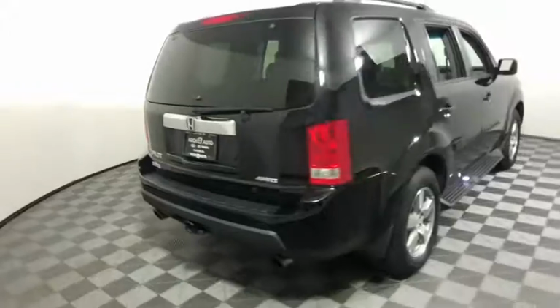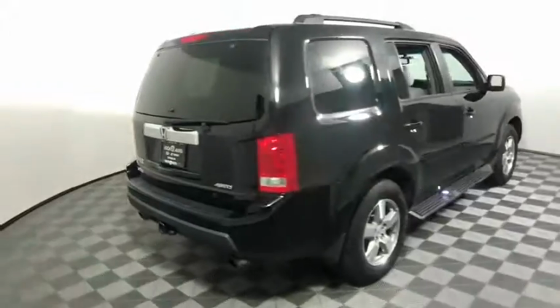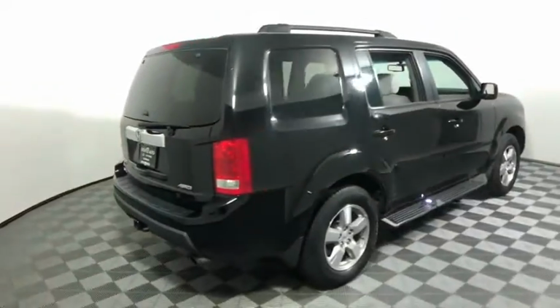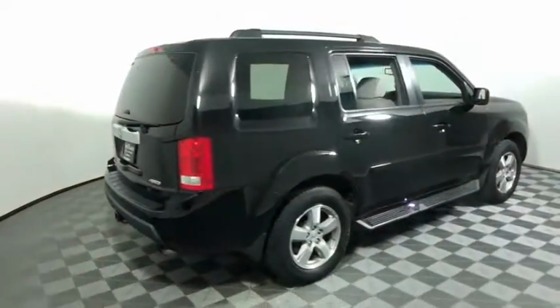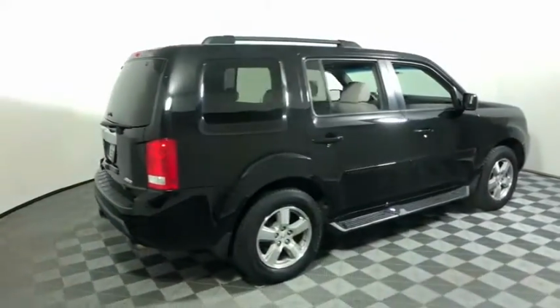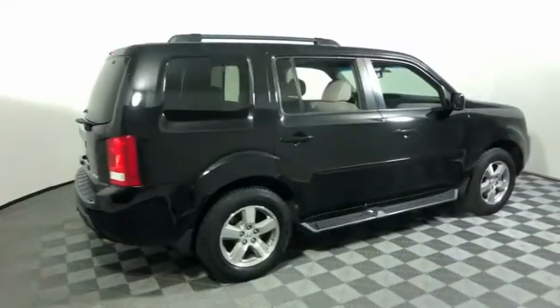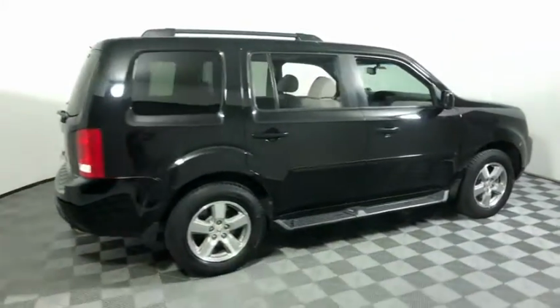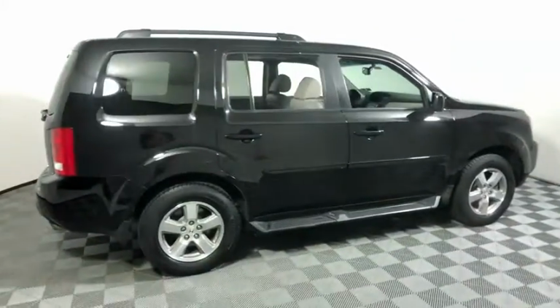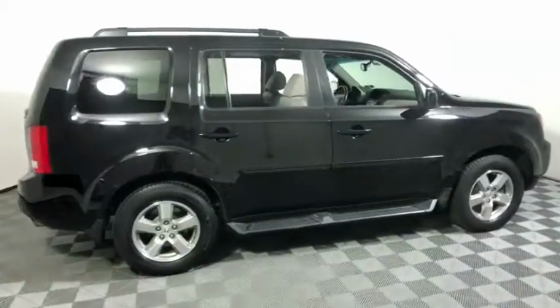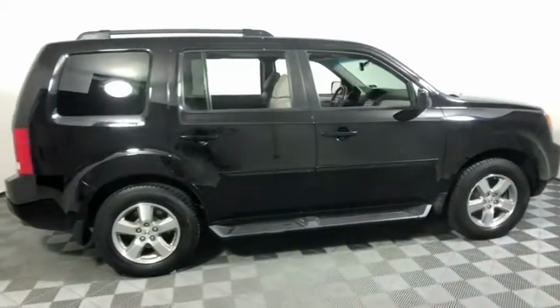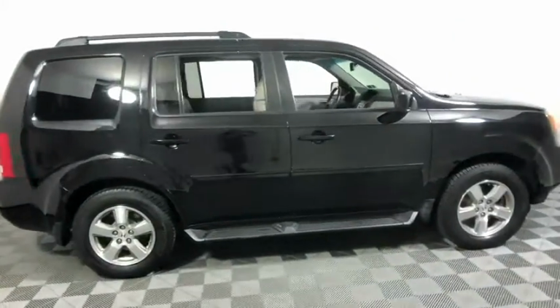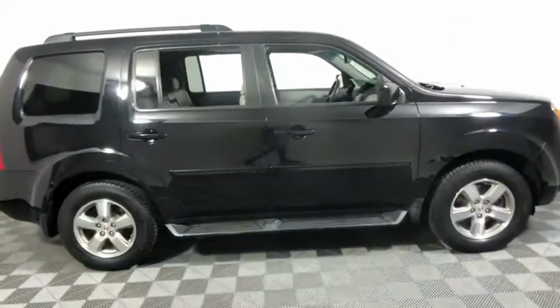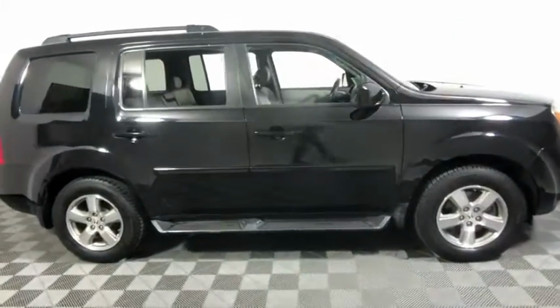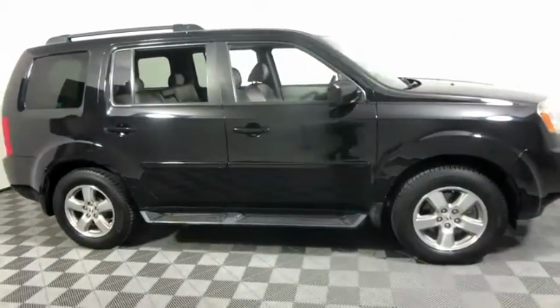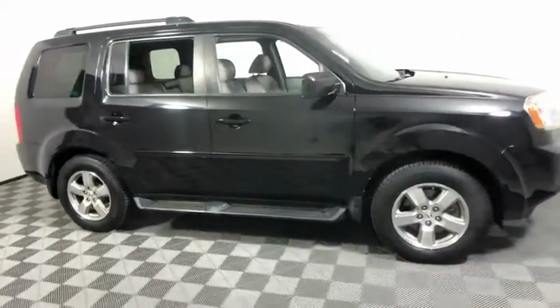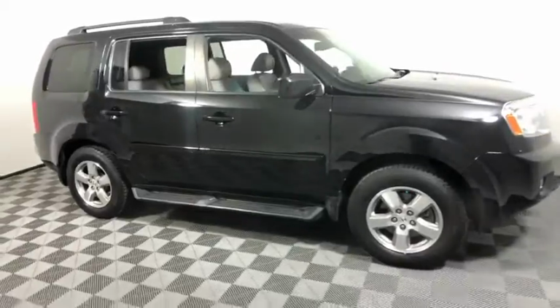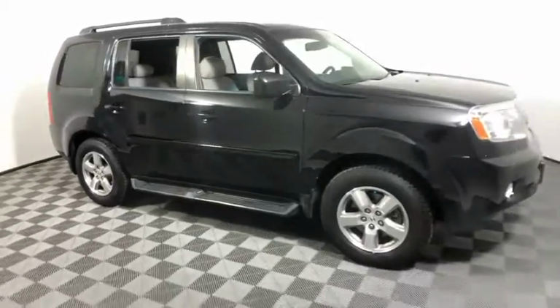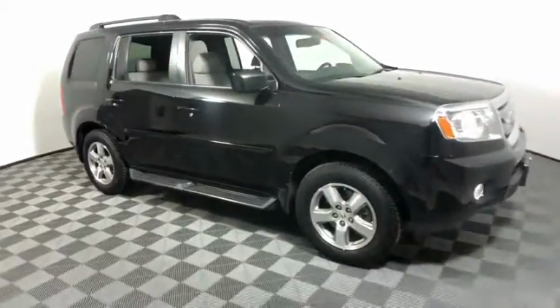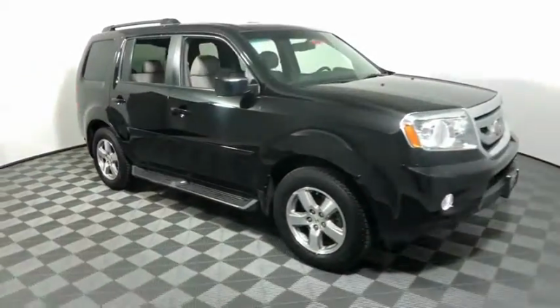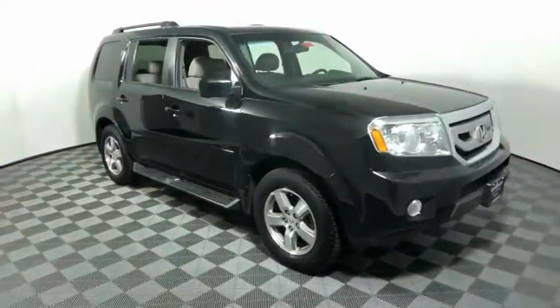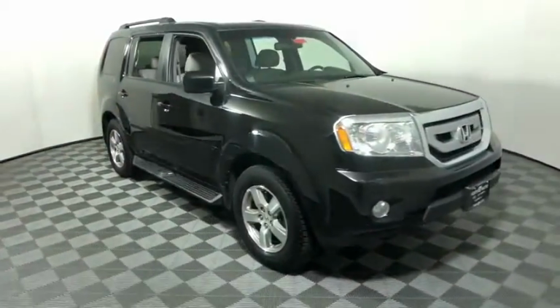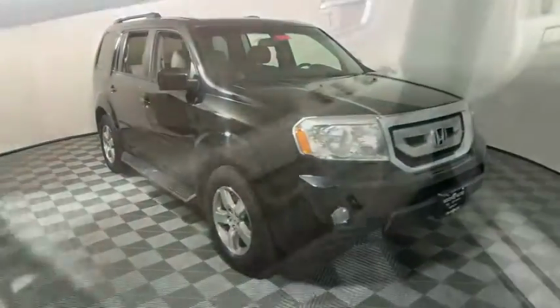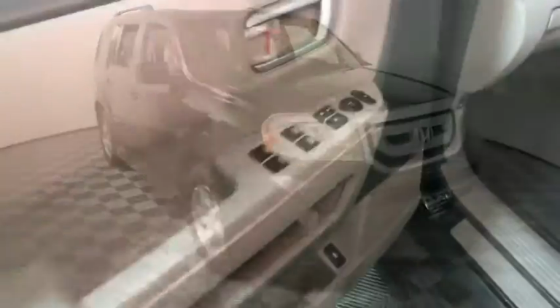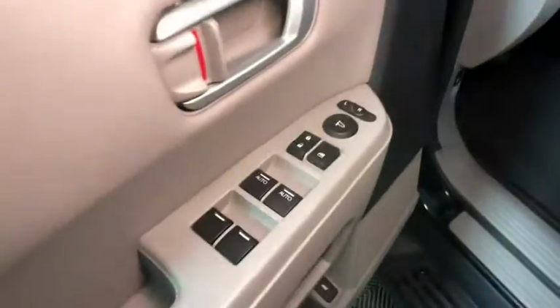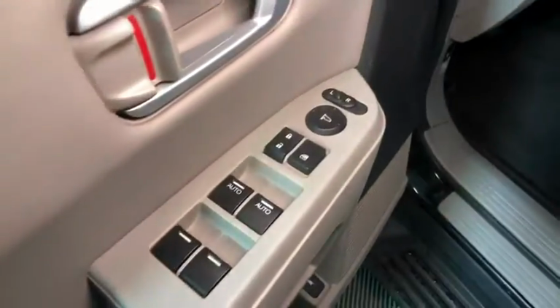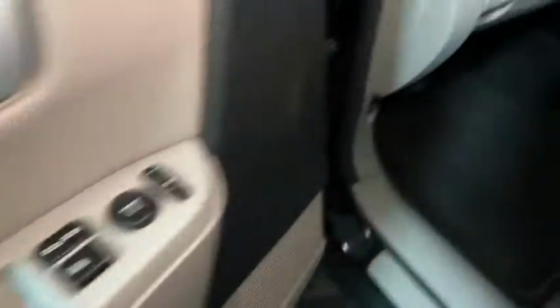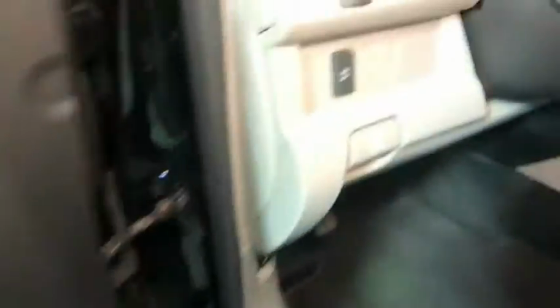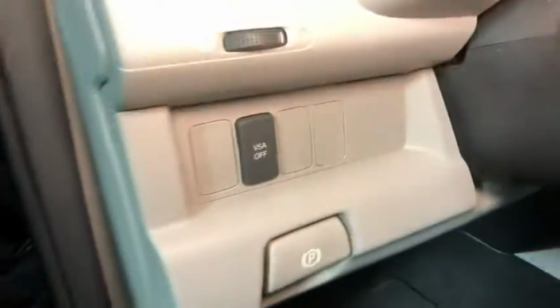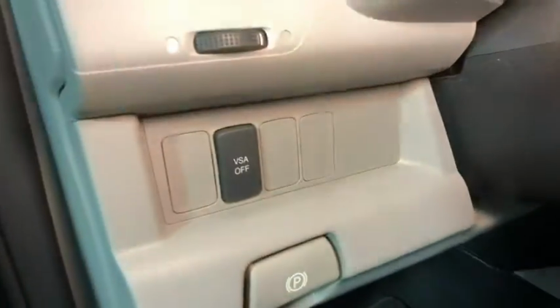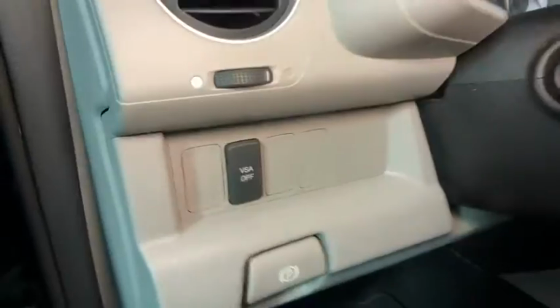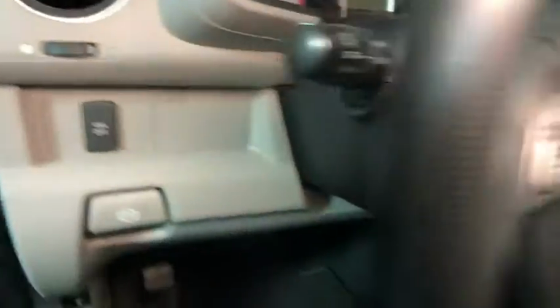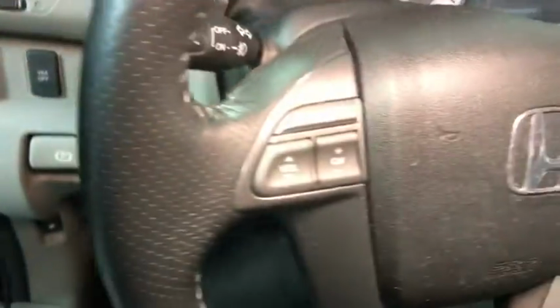Take a ride in the 2010 Honda Pilot. Optimal utility. Indulgent interior. Powerful performer. You'll be ready for almost anything in the Honda Pilot.